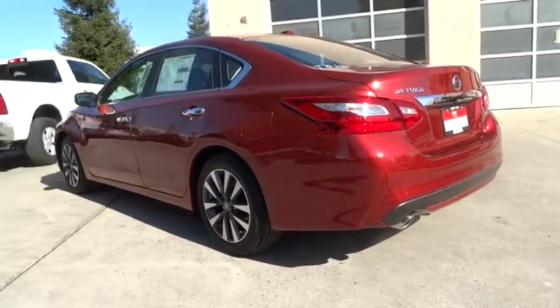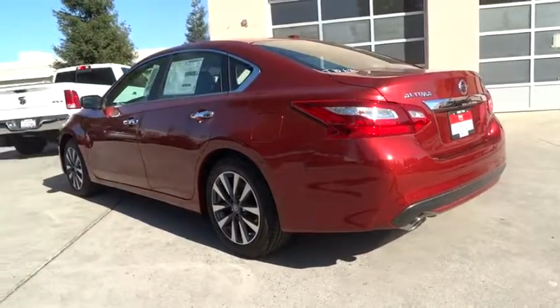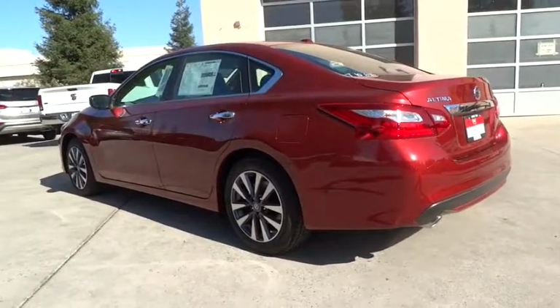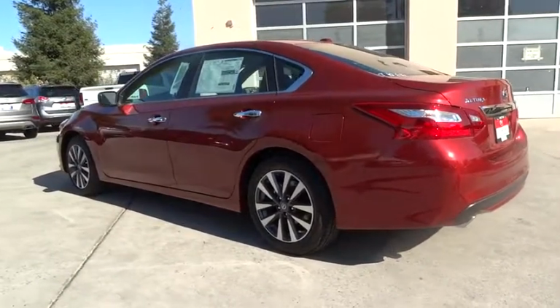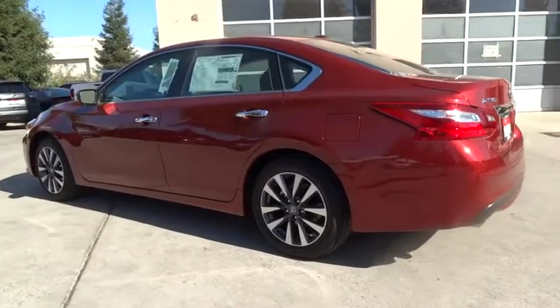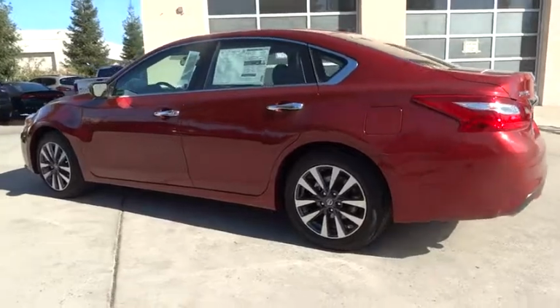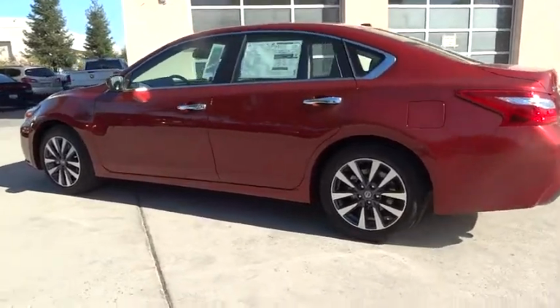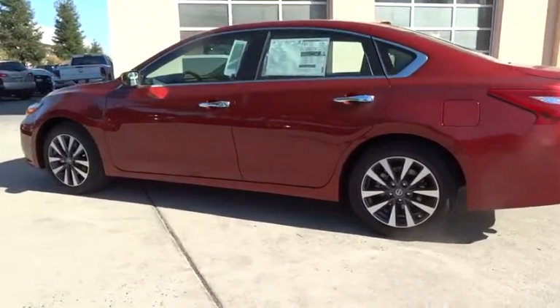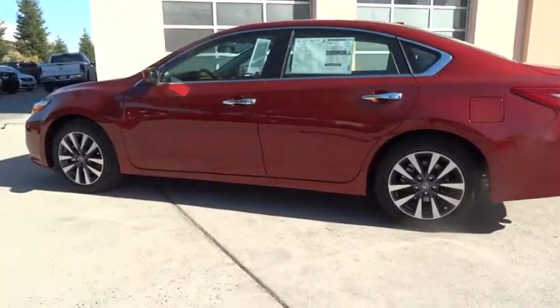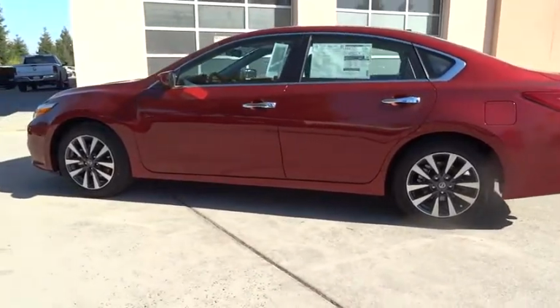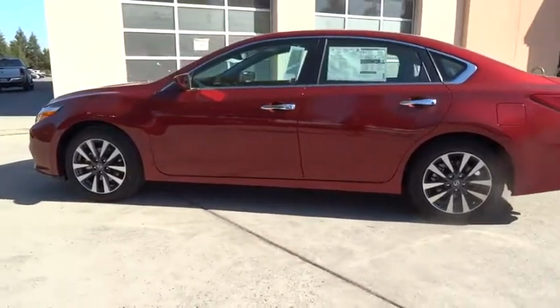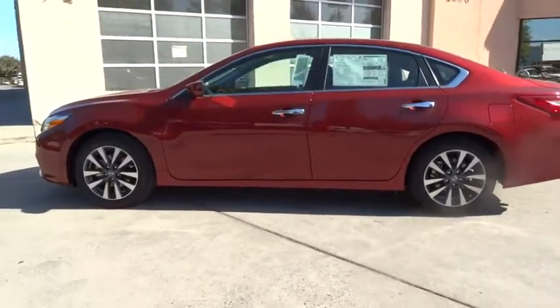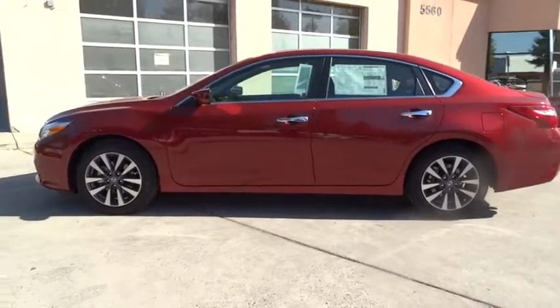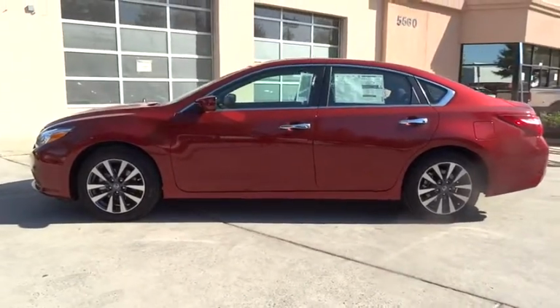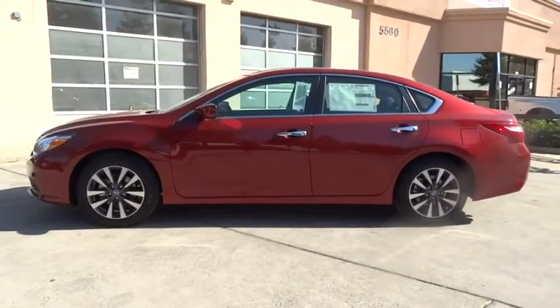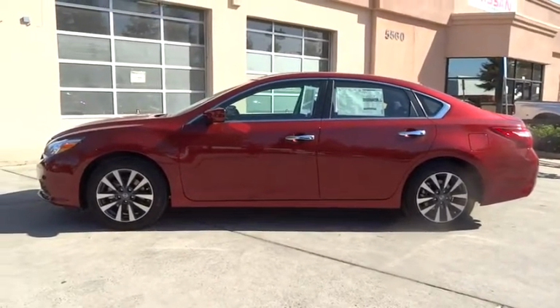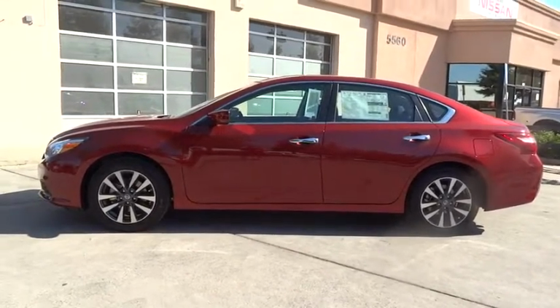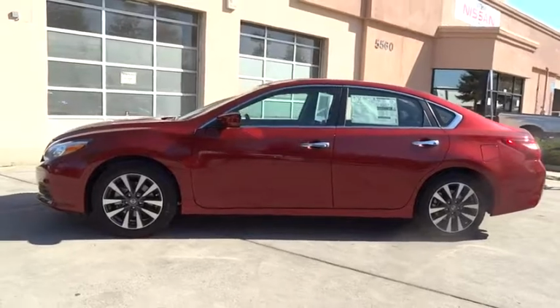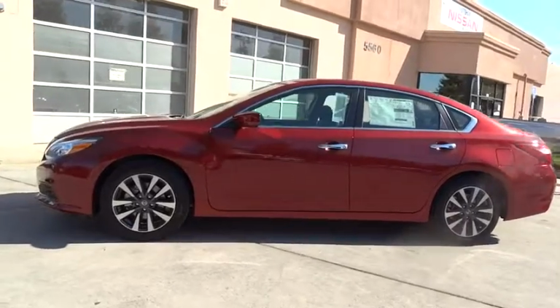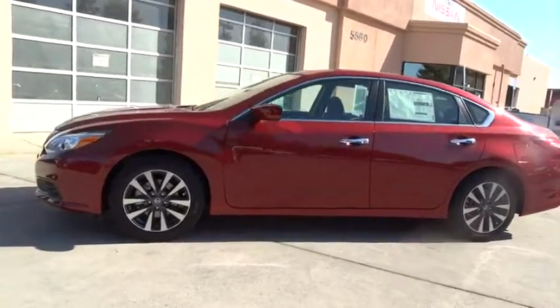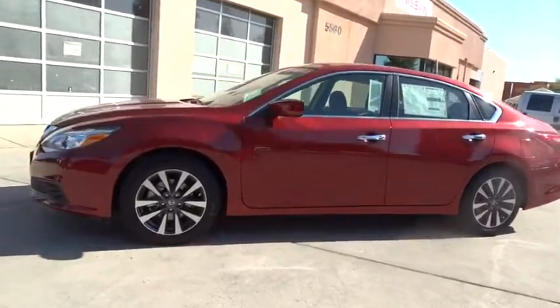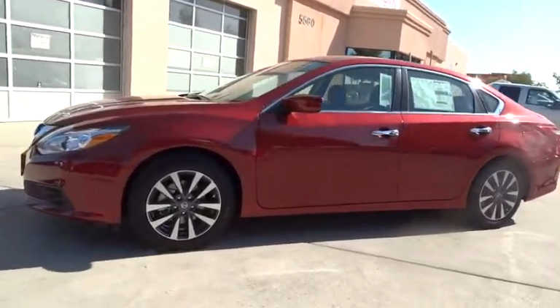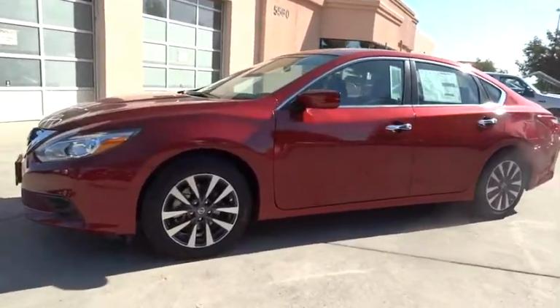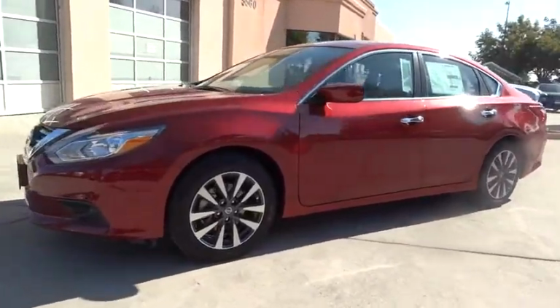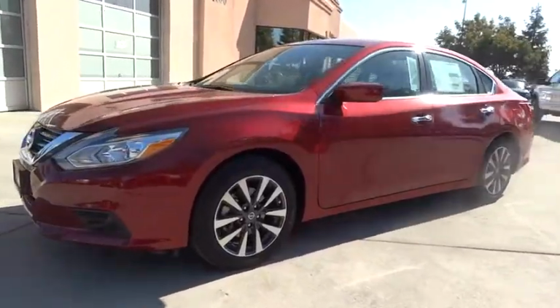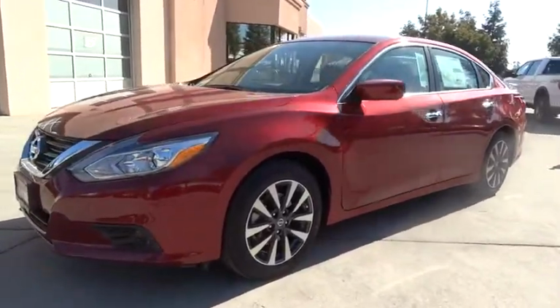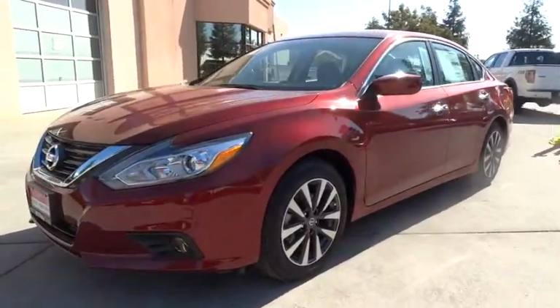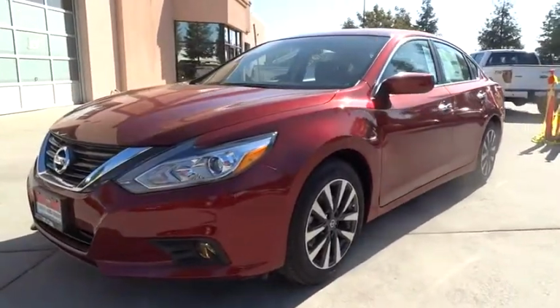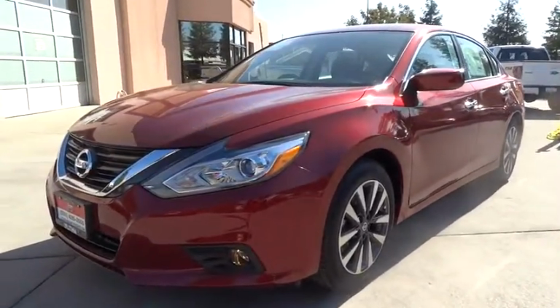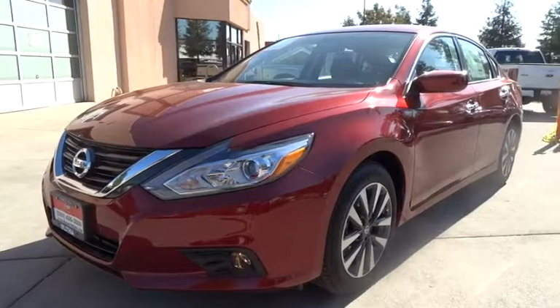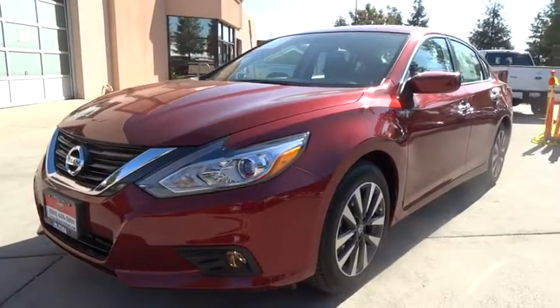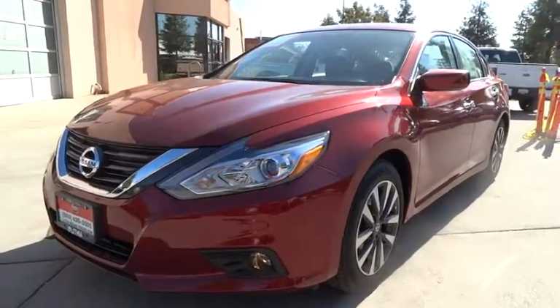Aluminum wheels, cruise control, auto-off headlights, AM-FM stereo radio, front-wheel drive, rear defrost, electronic stability control, power windows, CD player. Drive away with a great deal on this vehicle.